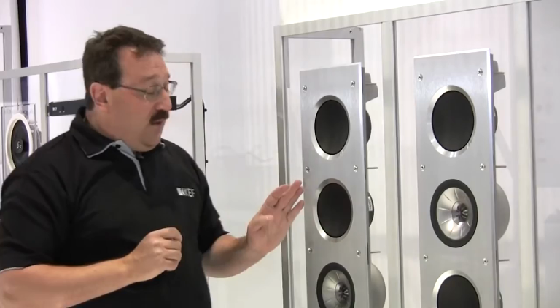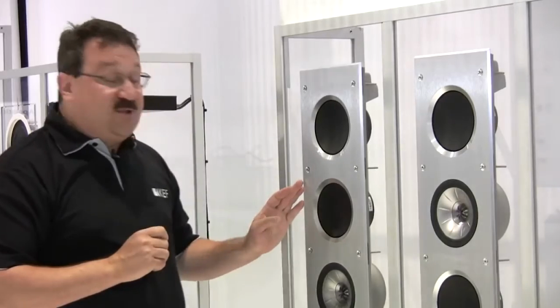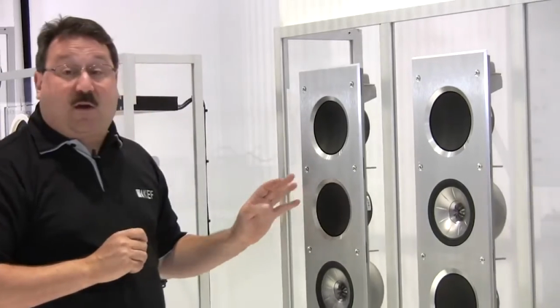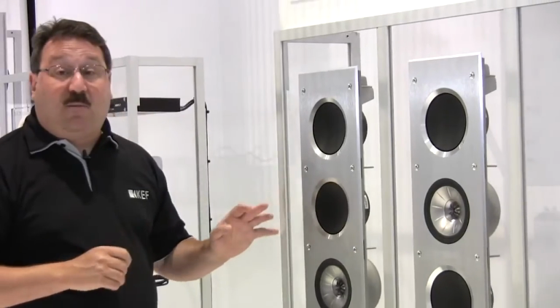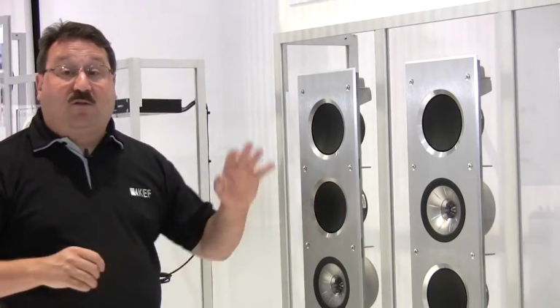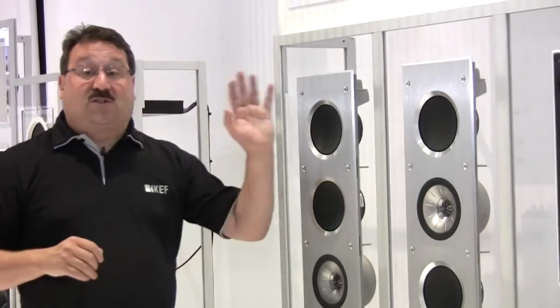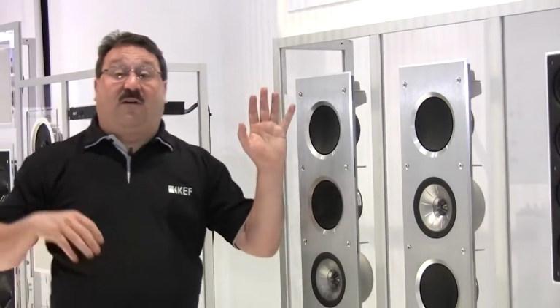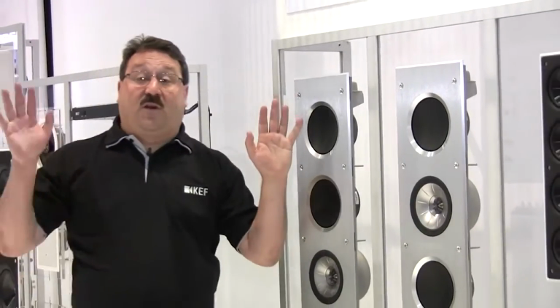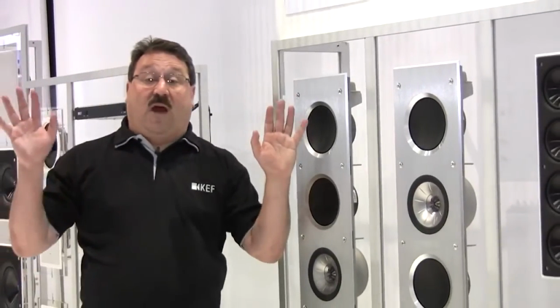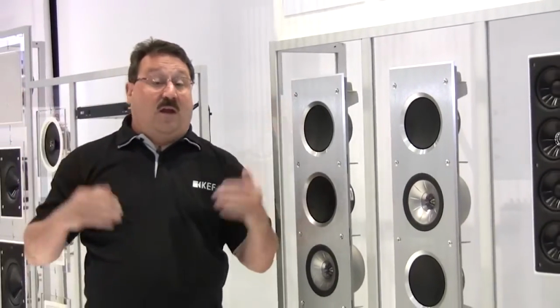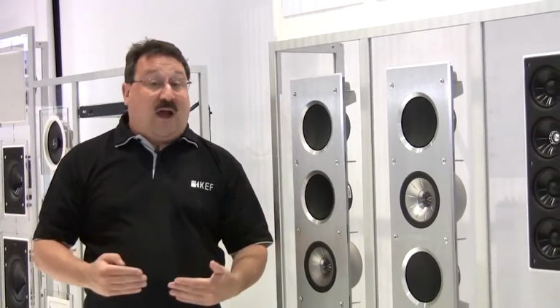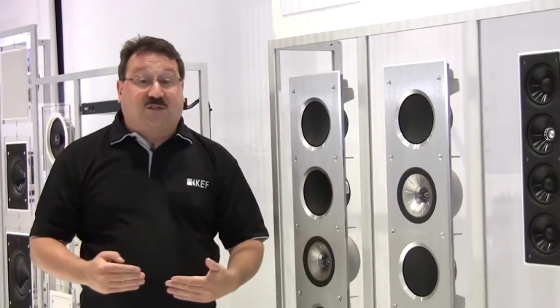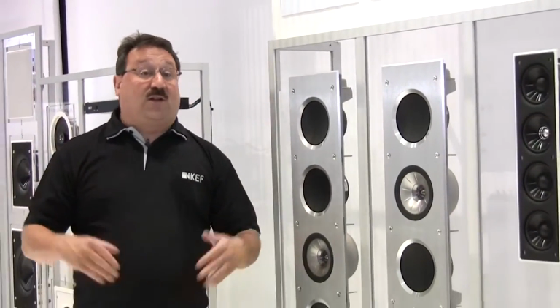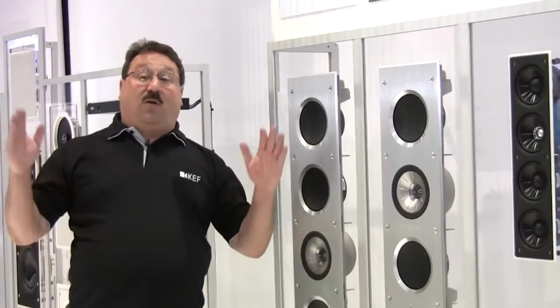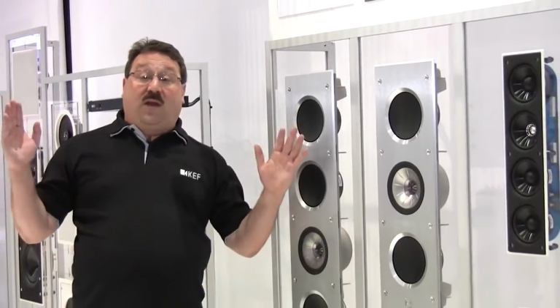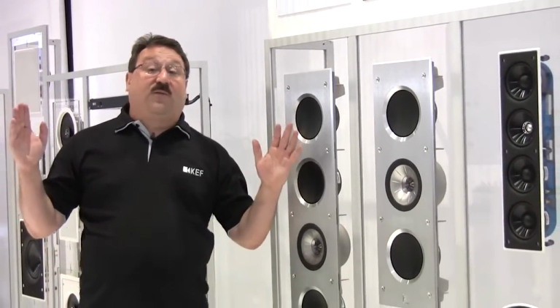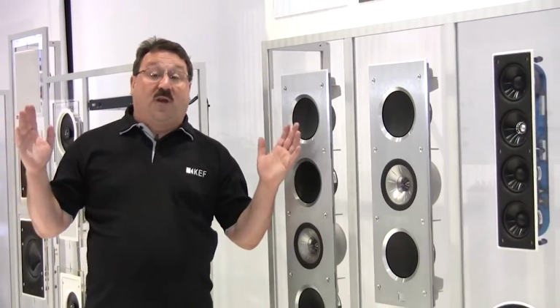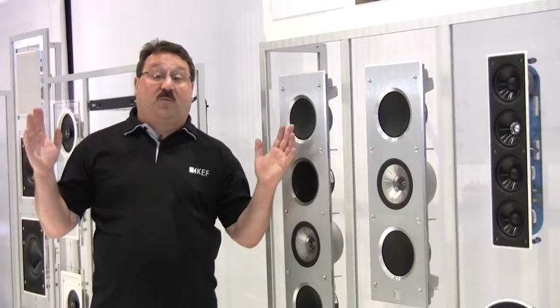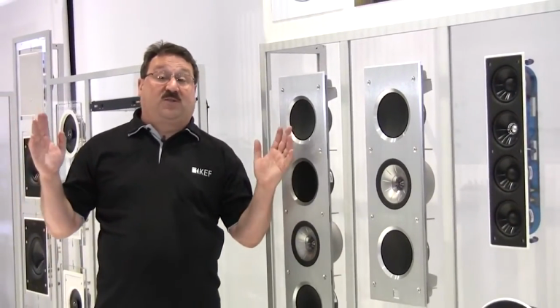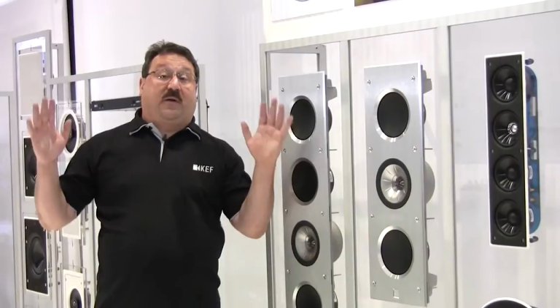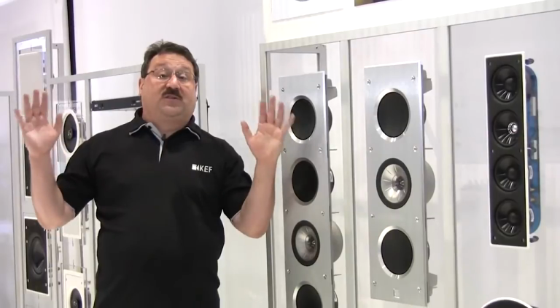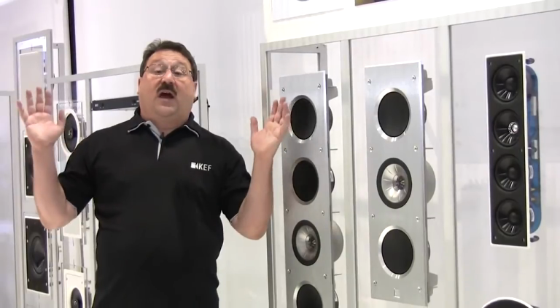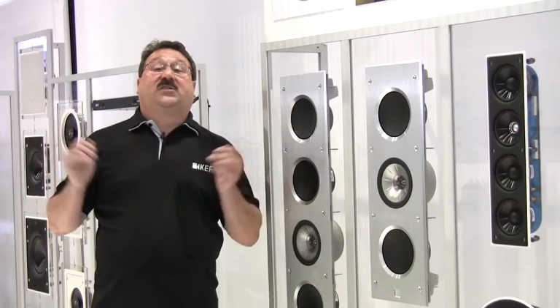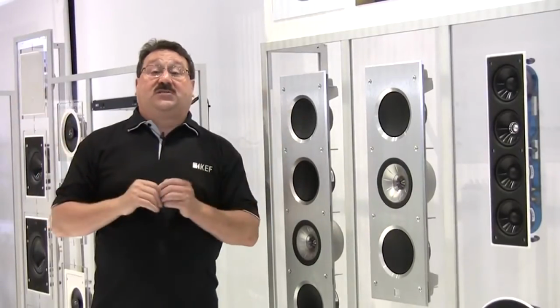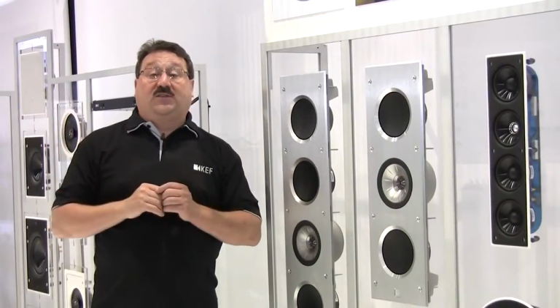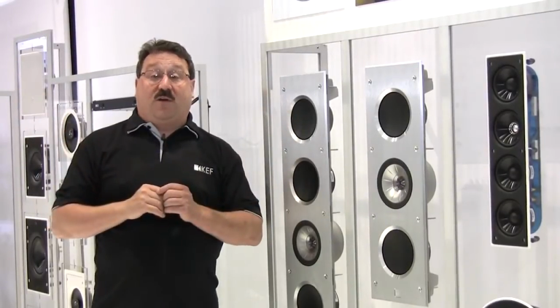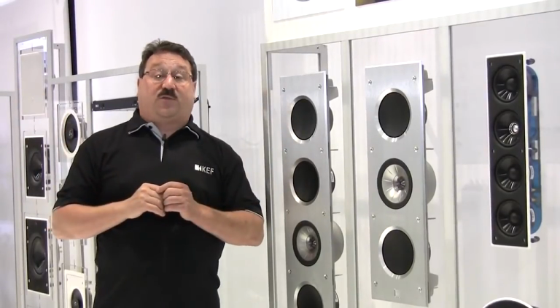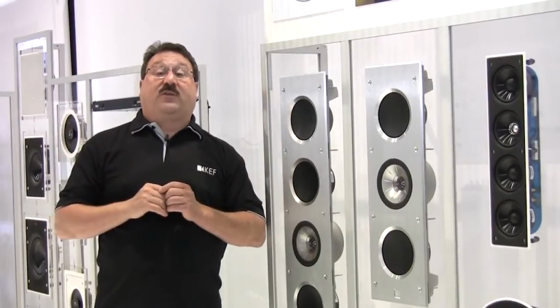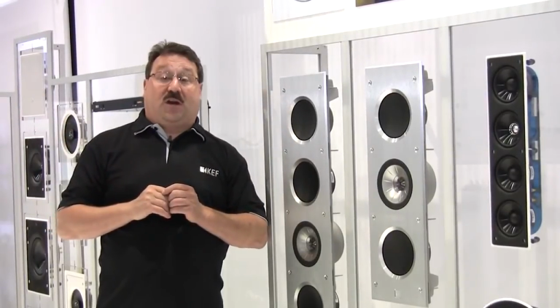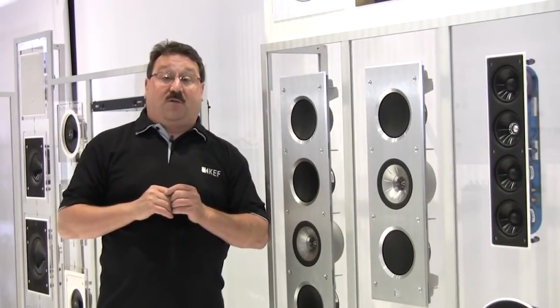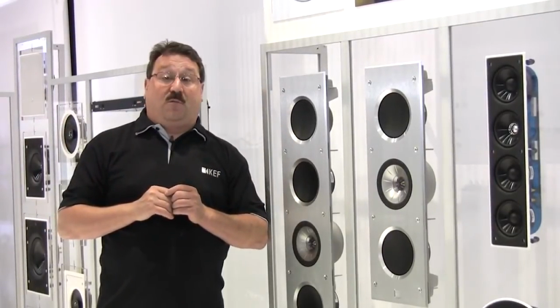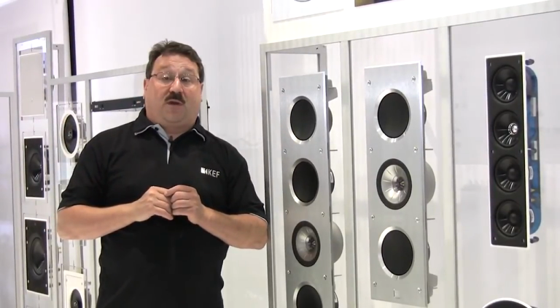This speaker can be used as a left and a right, as a center, or even for the ultimate experience as sides and rears for every channel in your home theater.